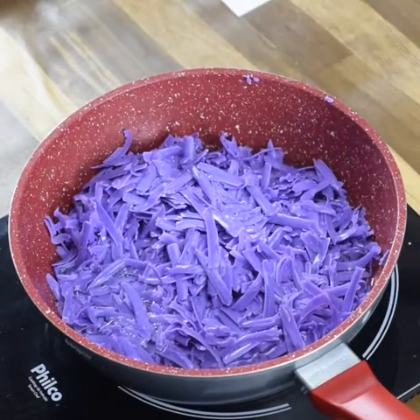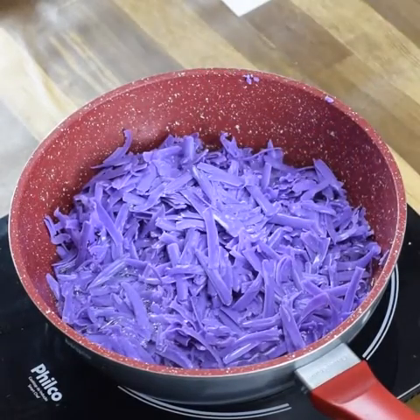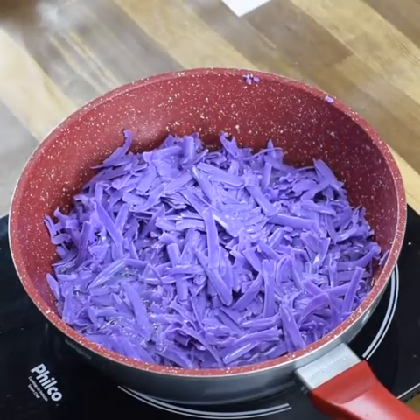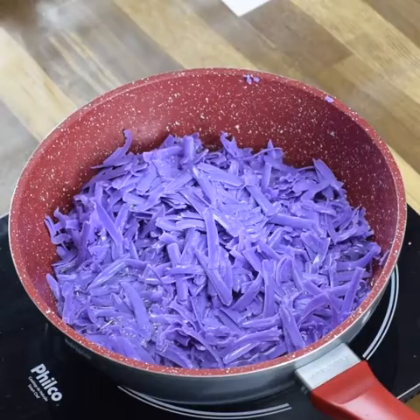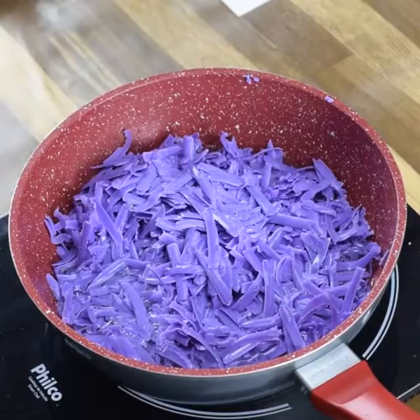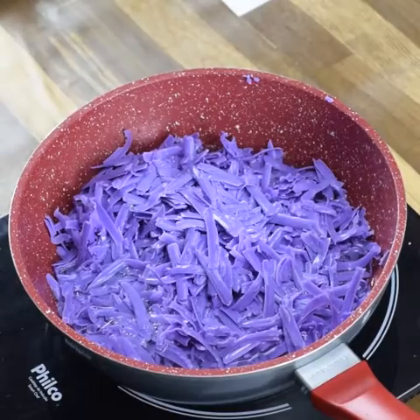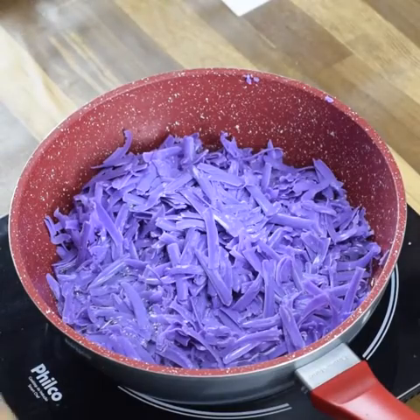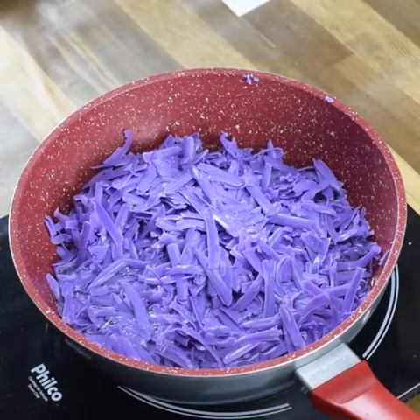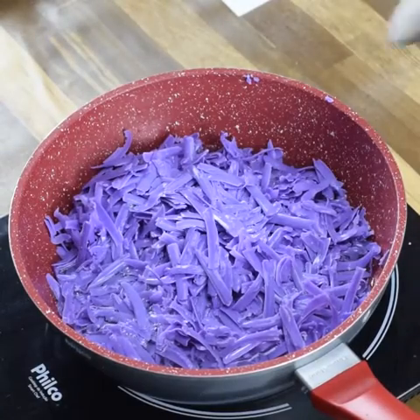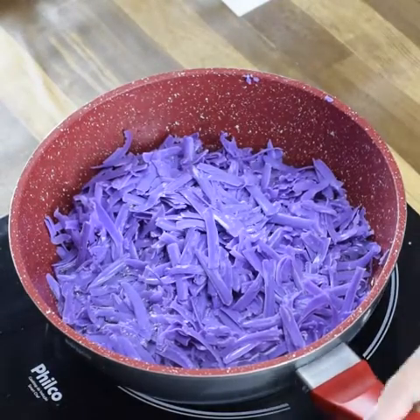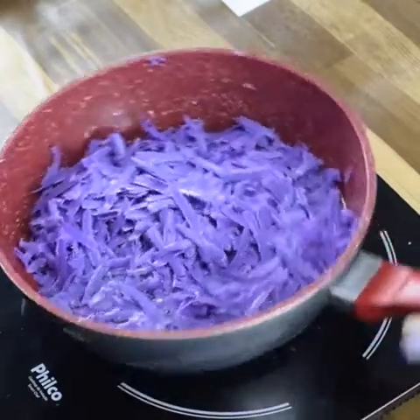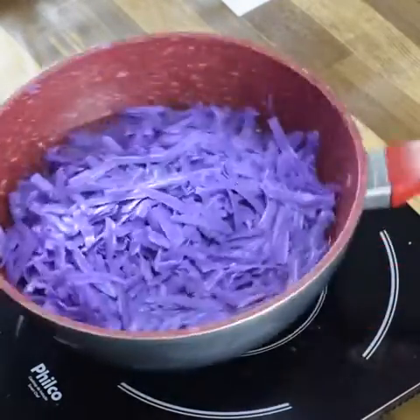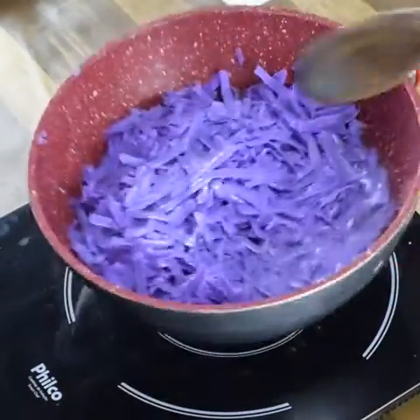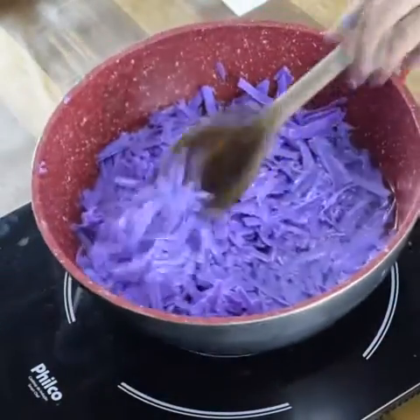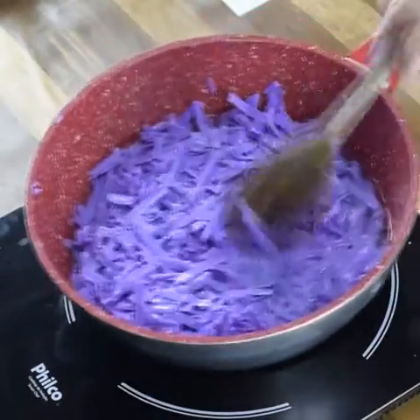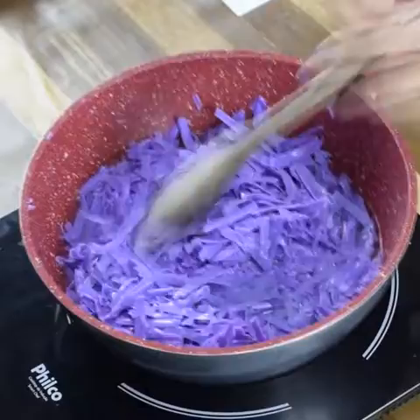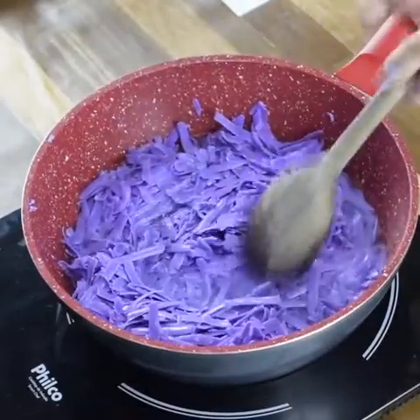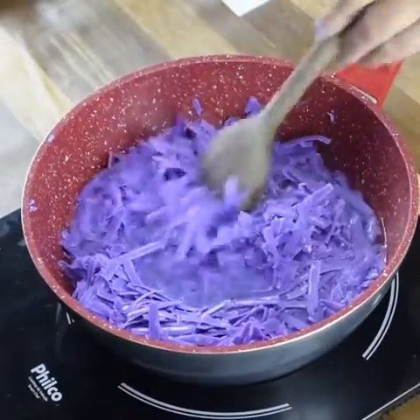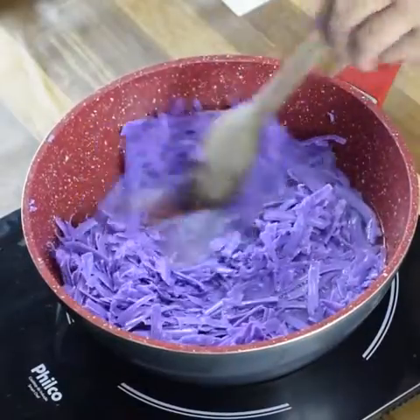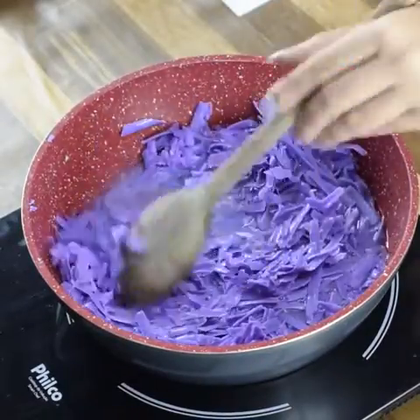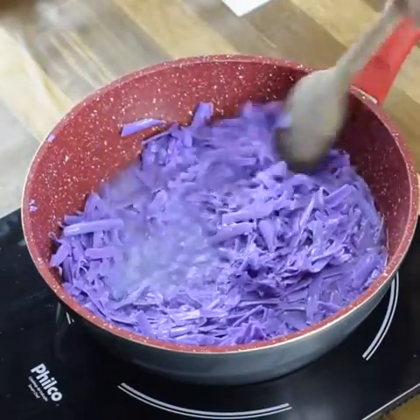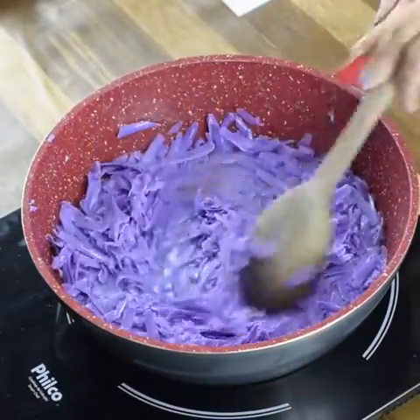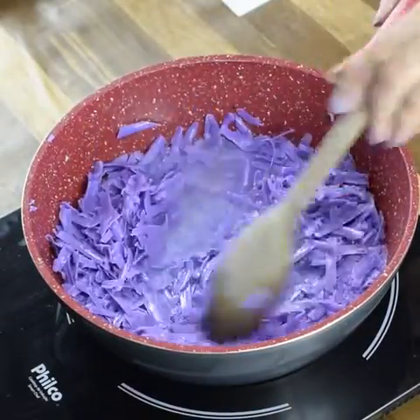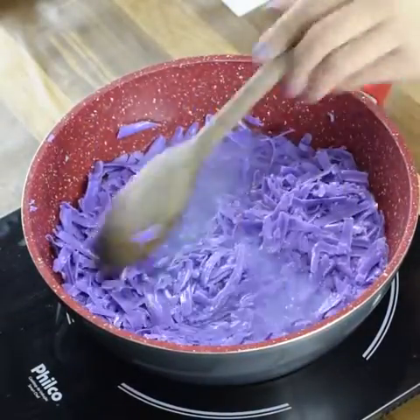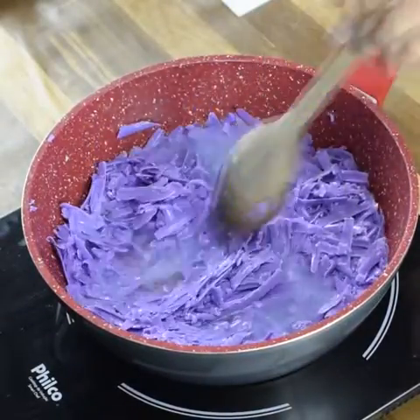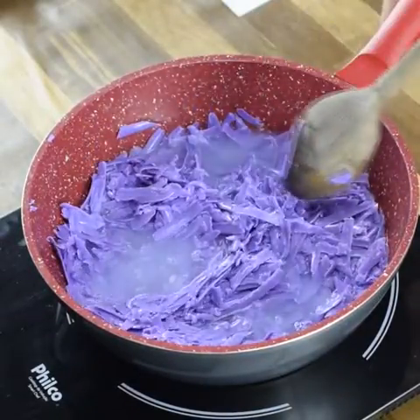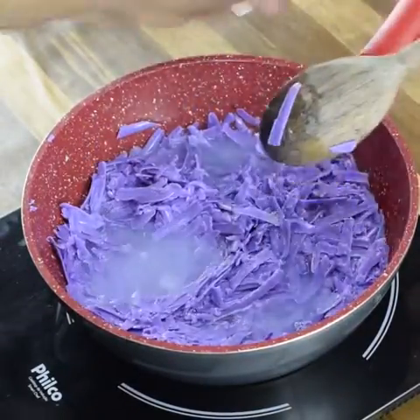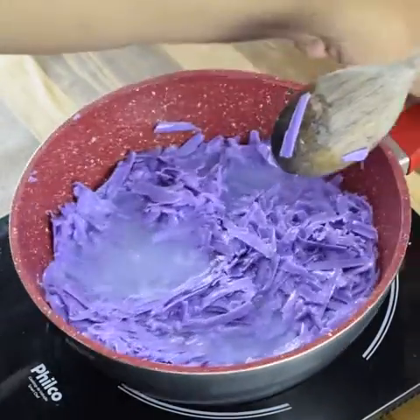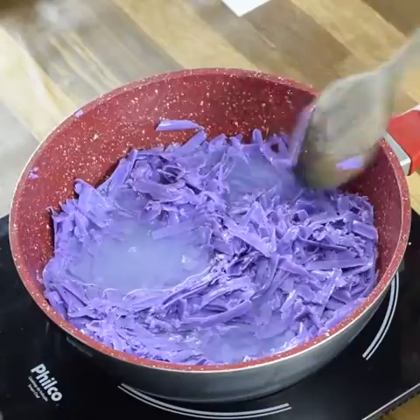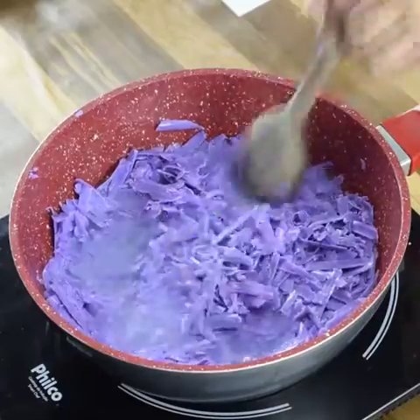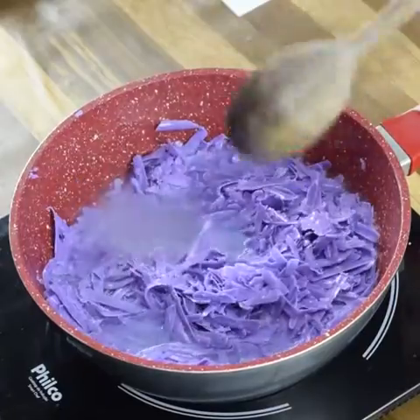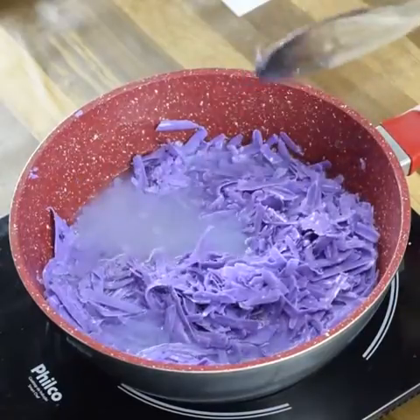A total of 2 units. Let's turn on the fire at medium heat. Let's add 400 milliliters of water at room temperature. Now we are going to stir until it dissolves a little.